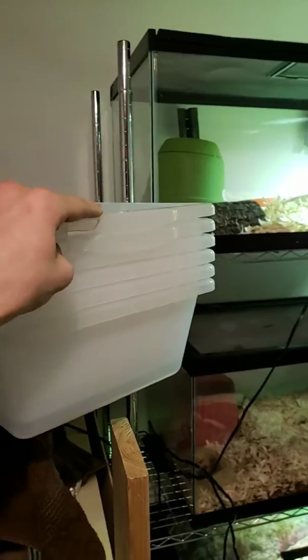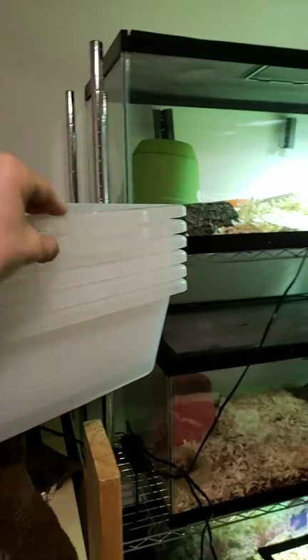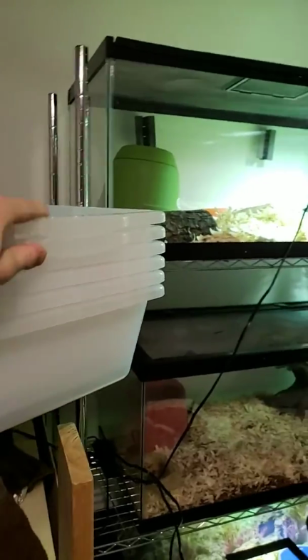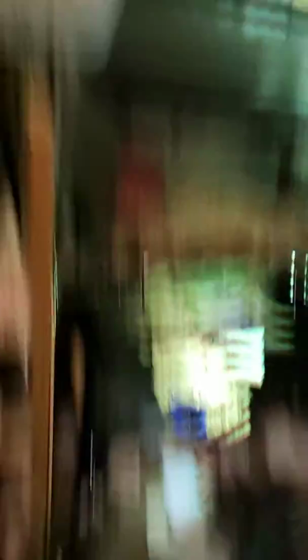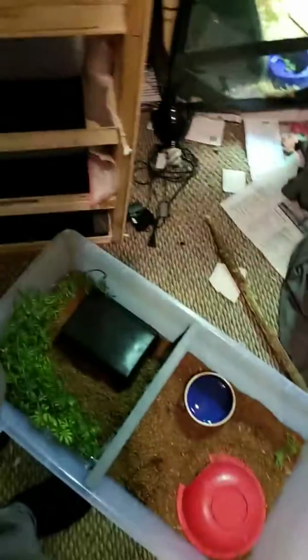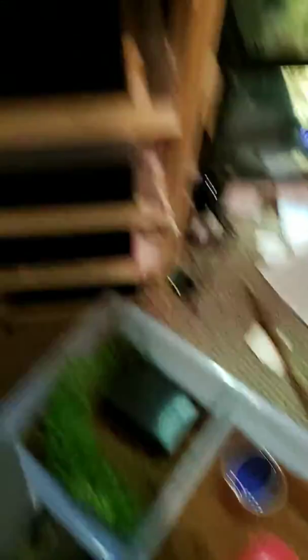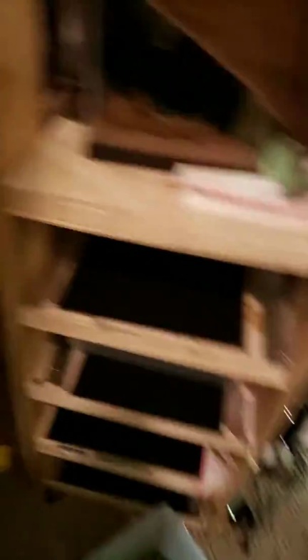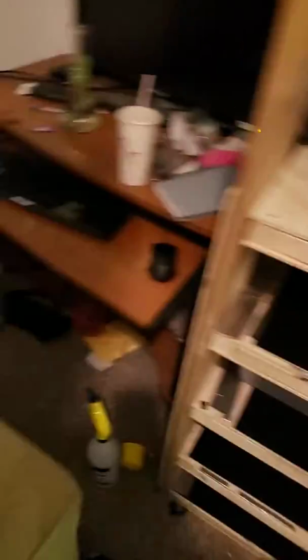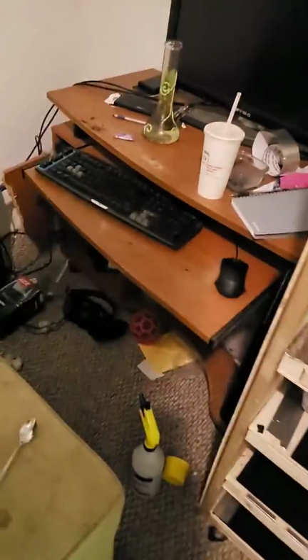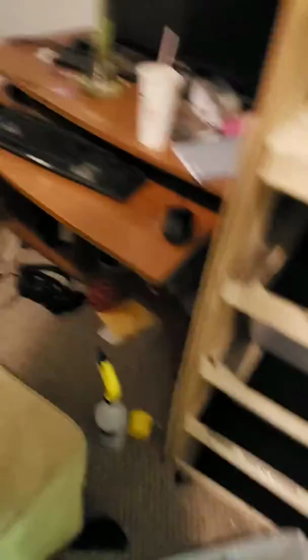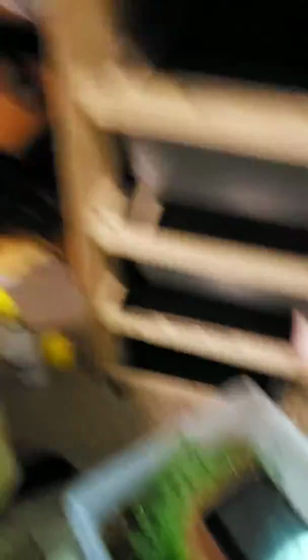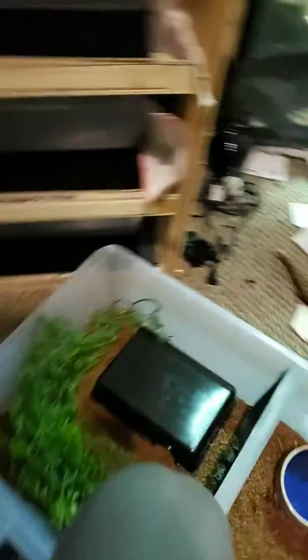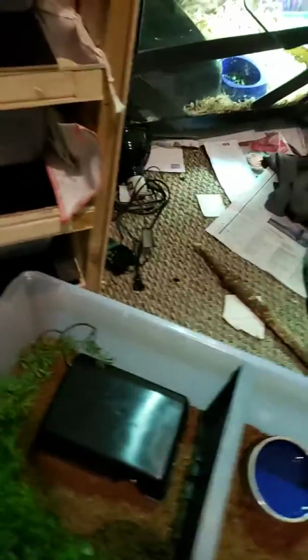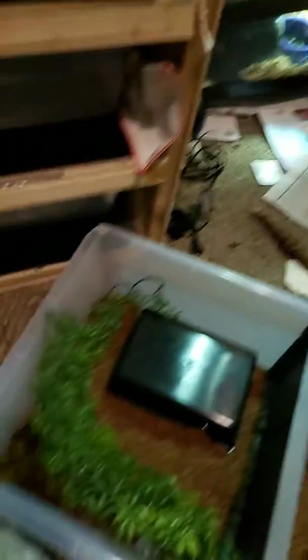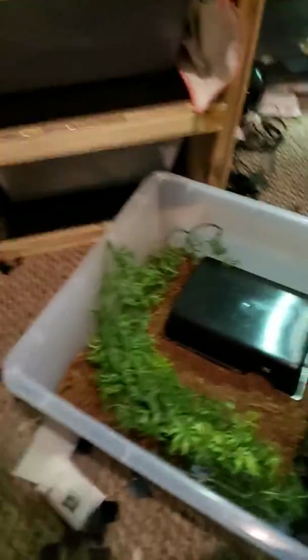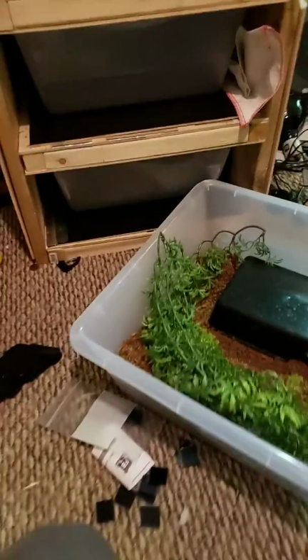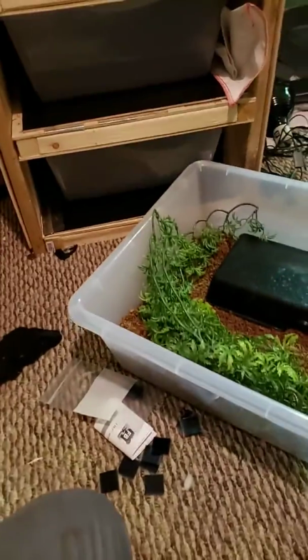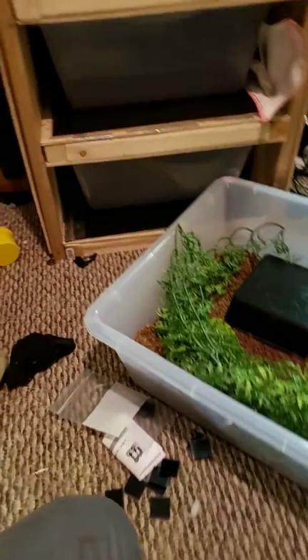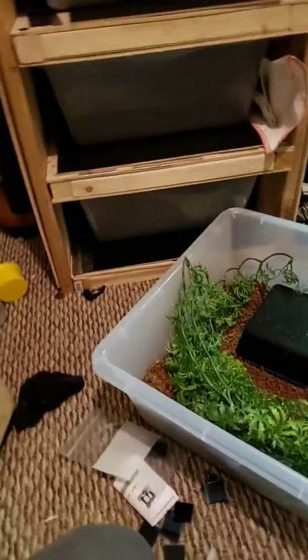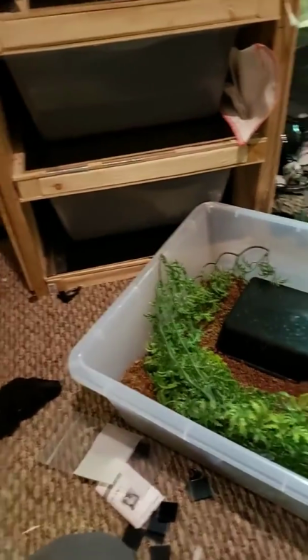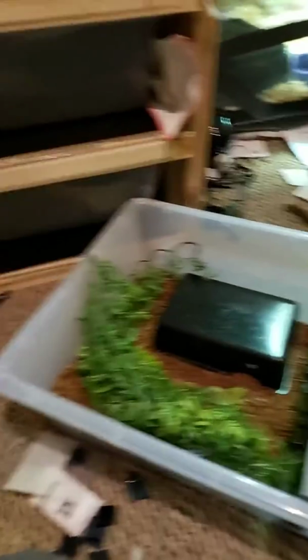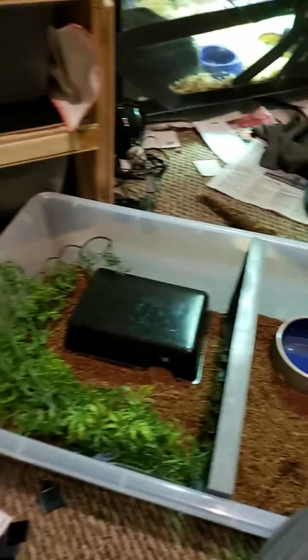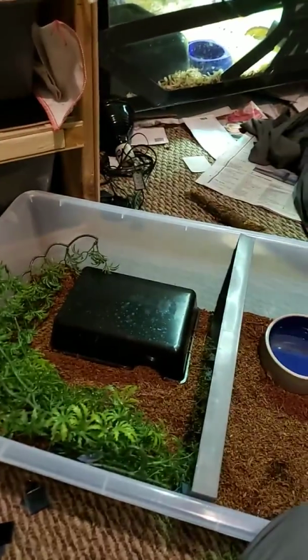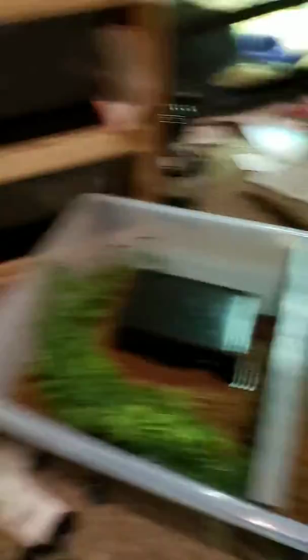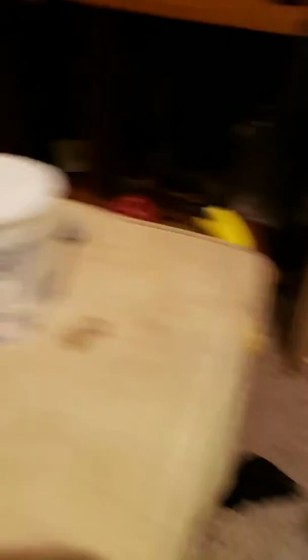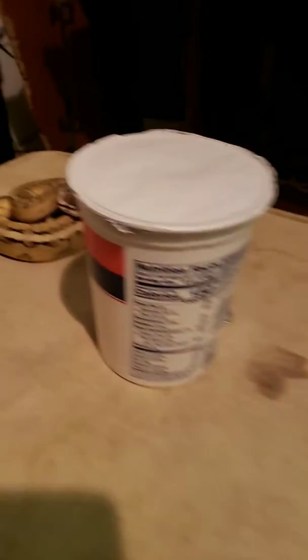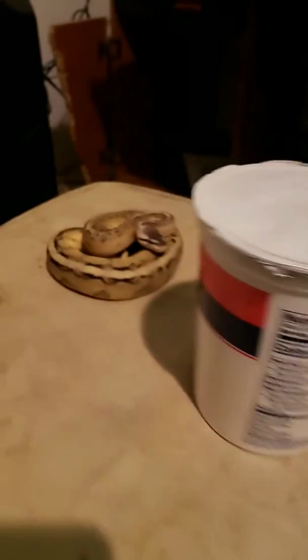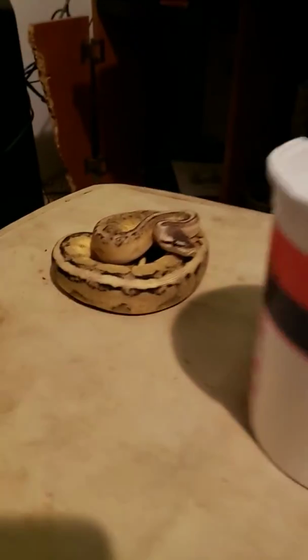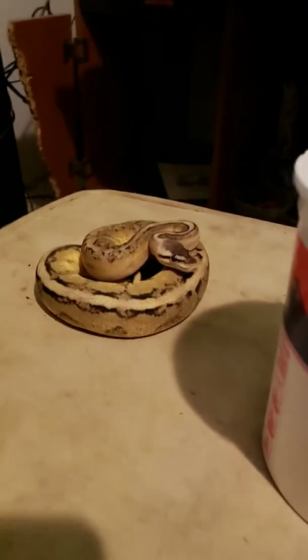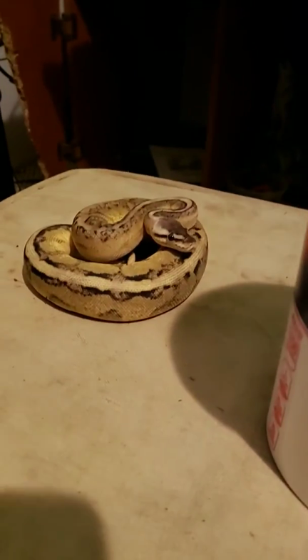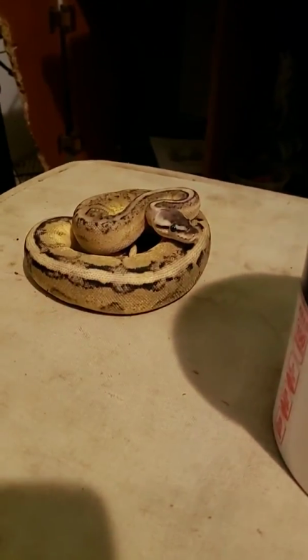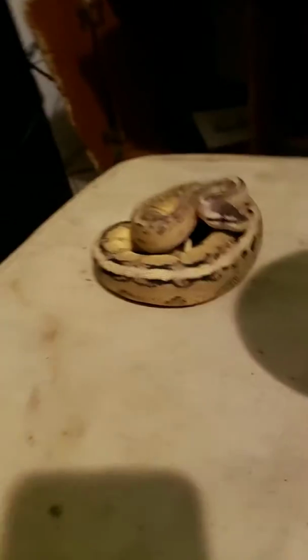Let's put Sandy Pants back and let her check out her new apartment. Yeah guys, definitely get these dividers.